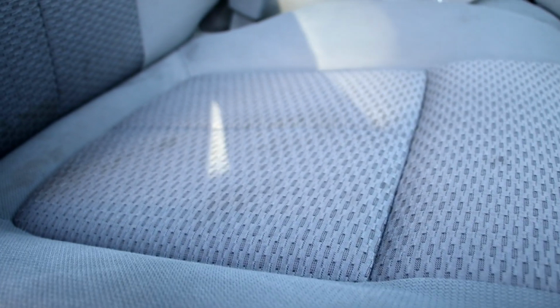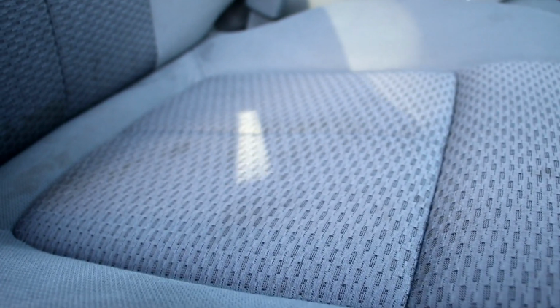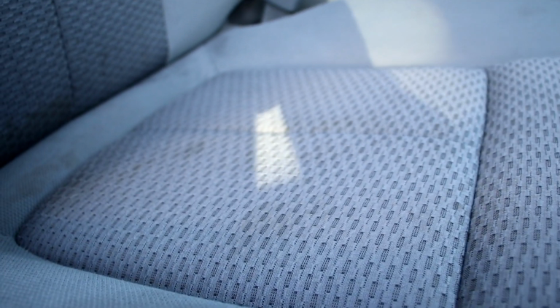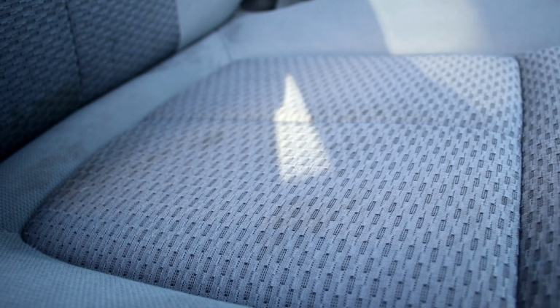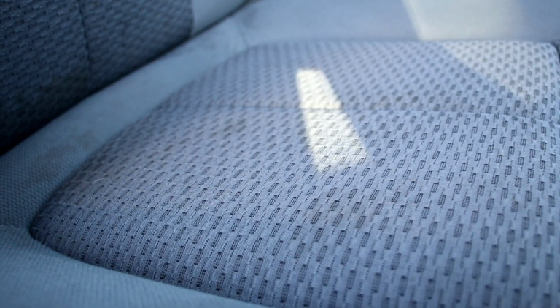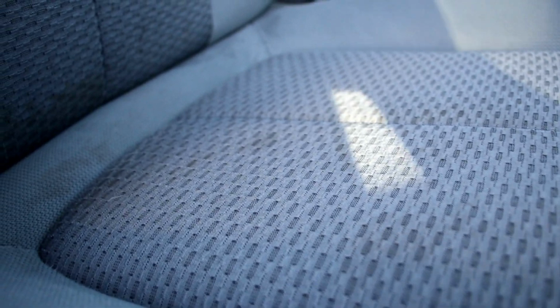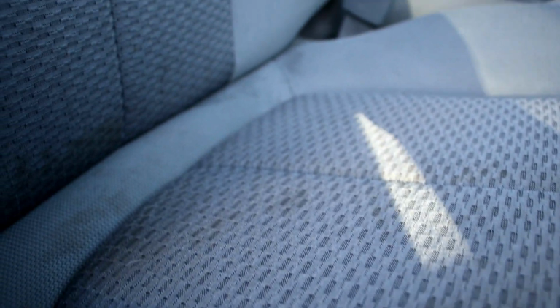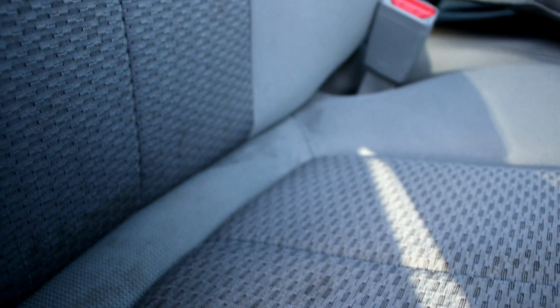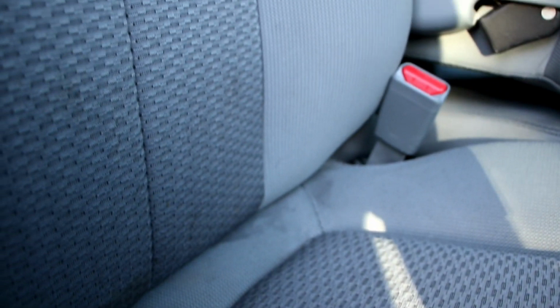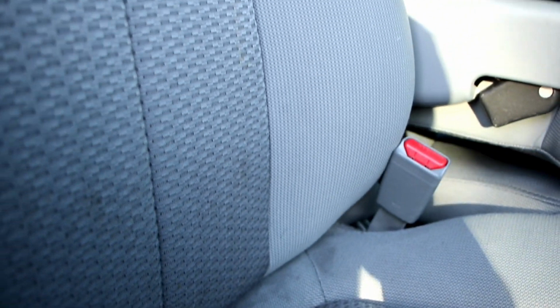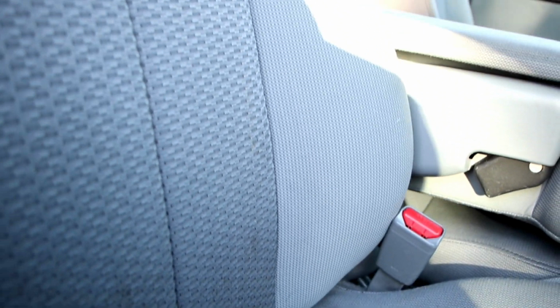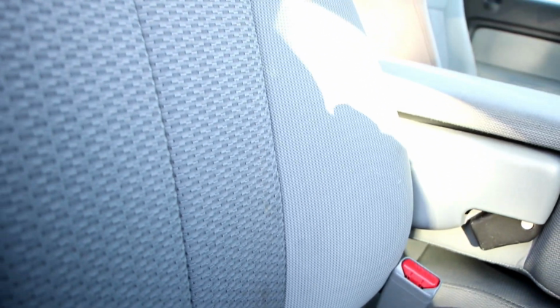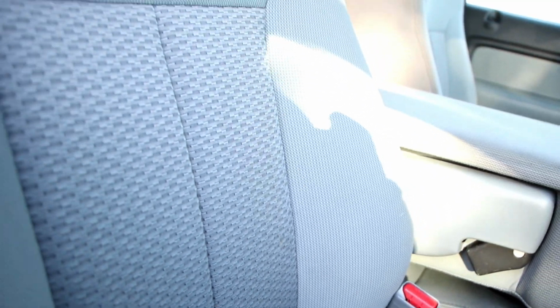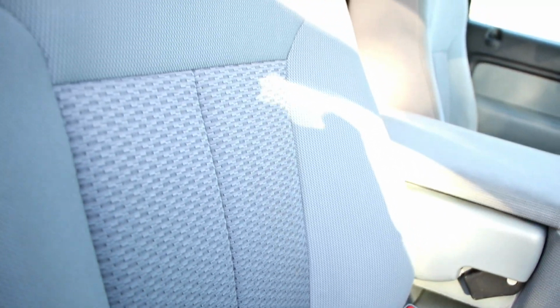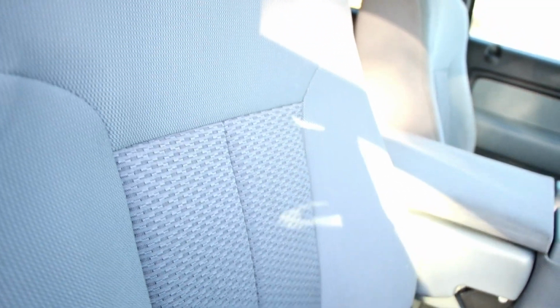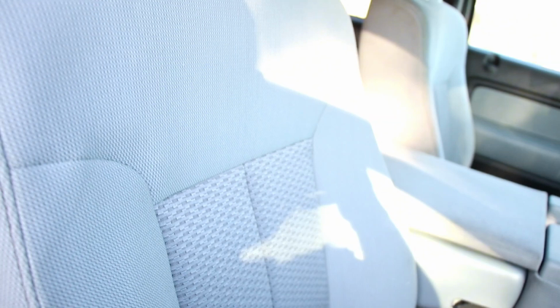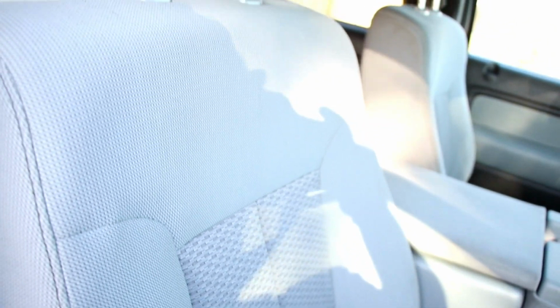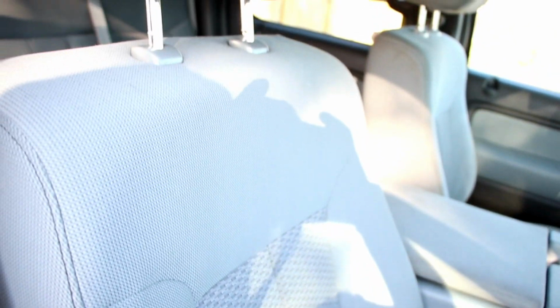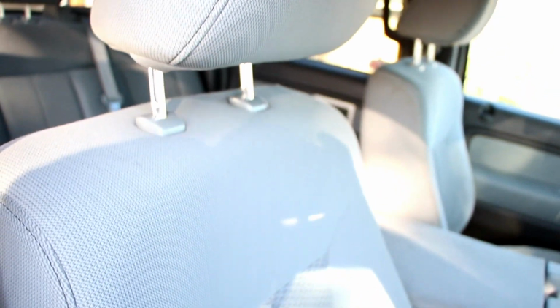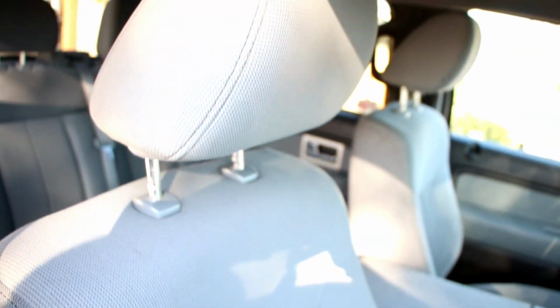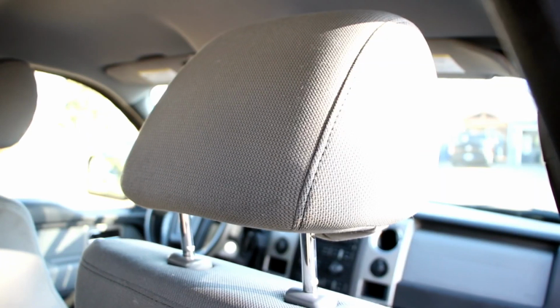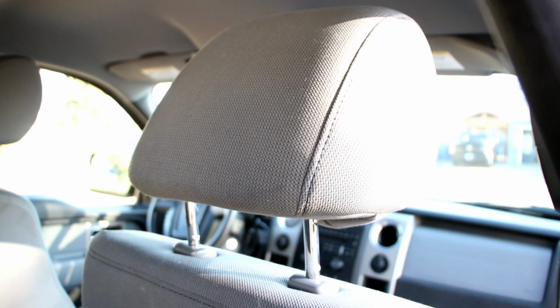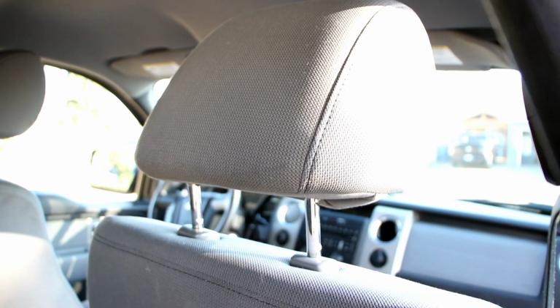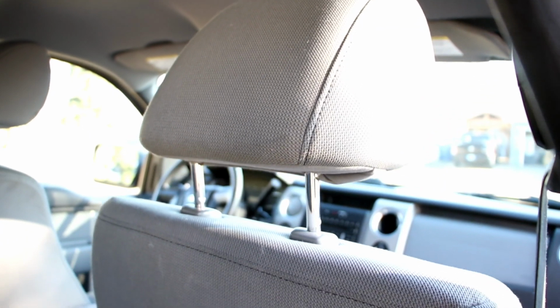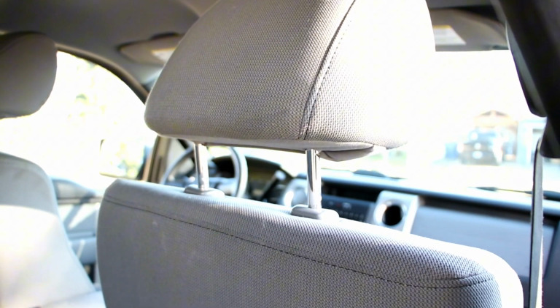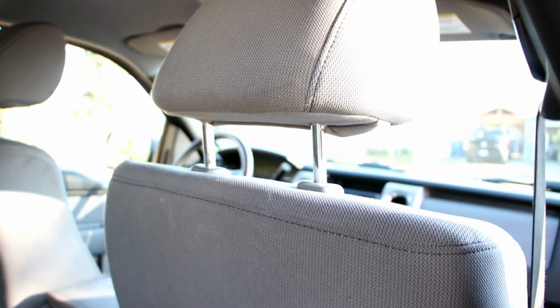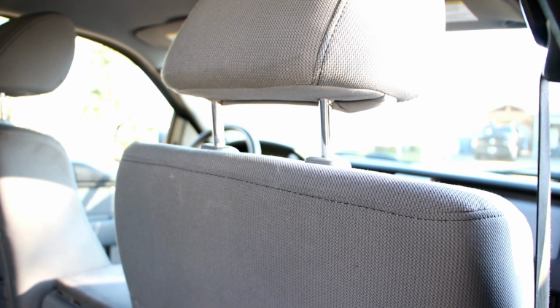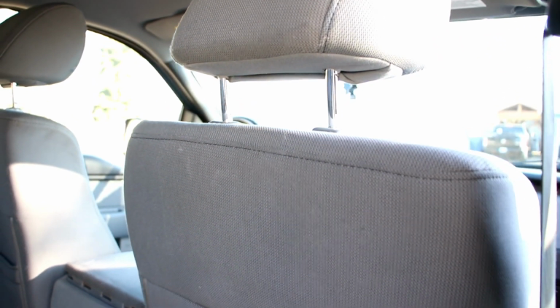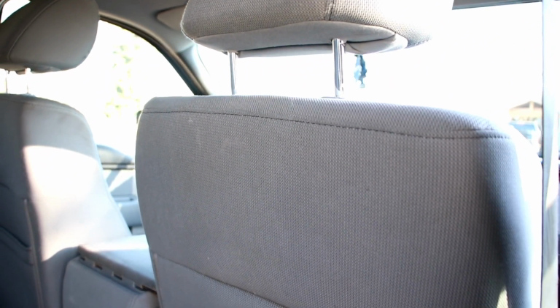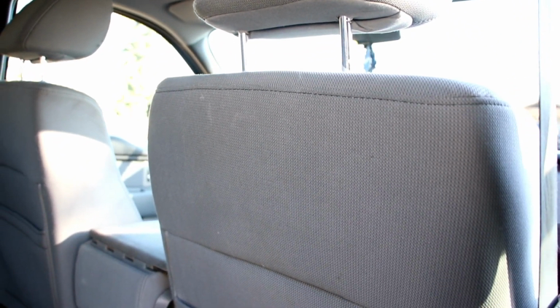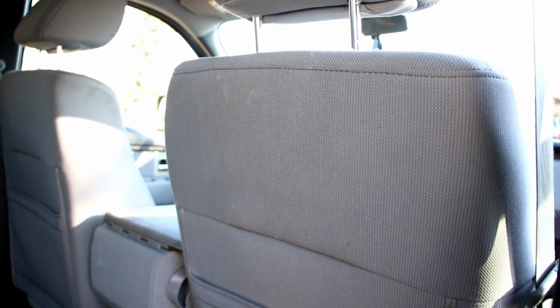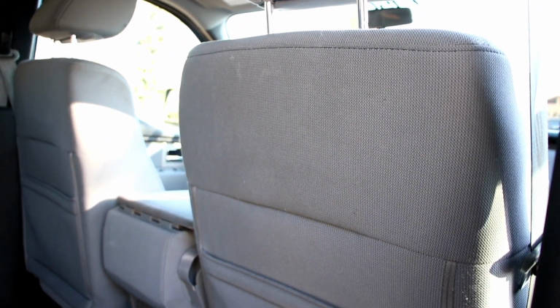The headliner was a little caked too, although that's not in this video. There were a couple of spots on the headliner that had to get treated as part of this process, so we used our steam cleaner for that, and then hit any nooks and crannies anywhere else, to include the AC vents.